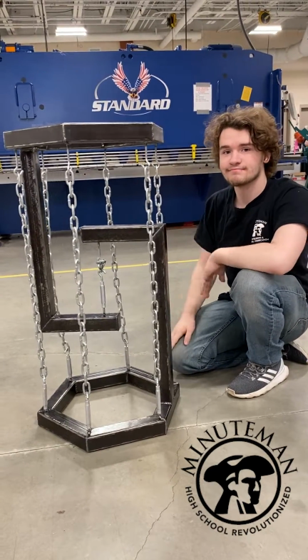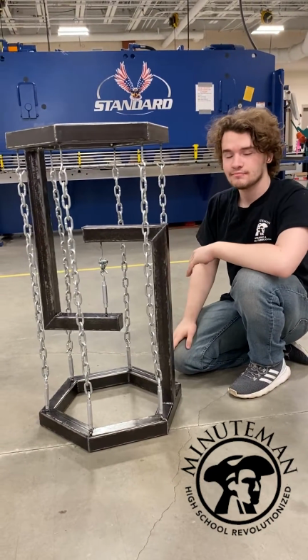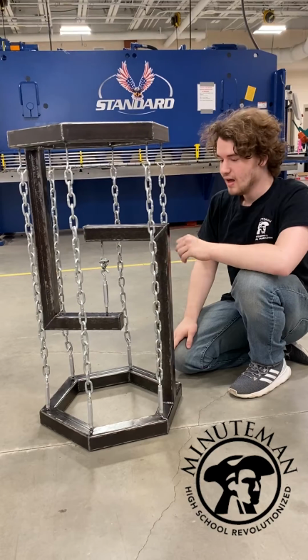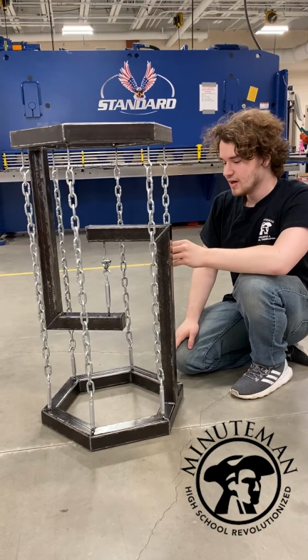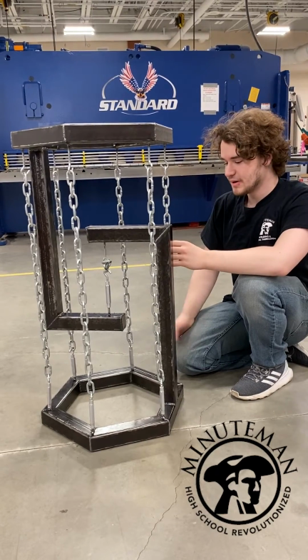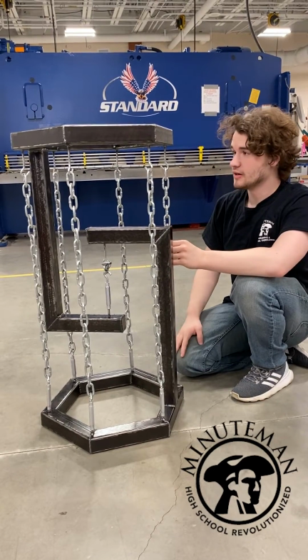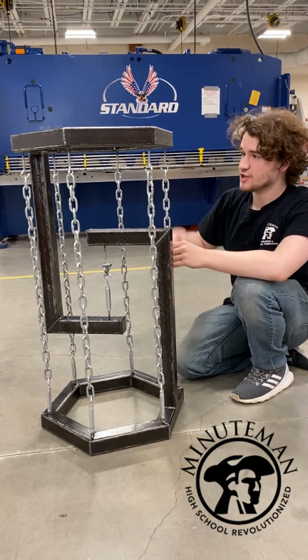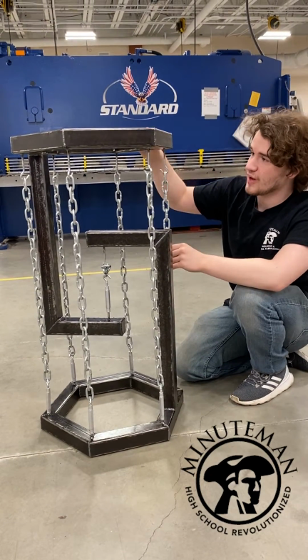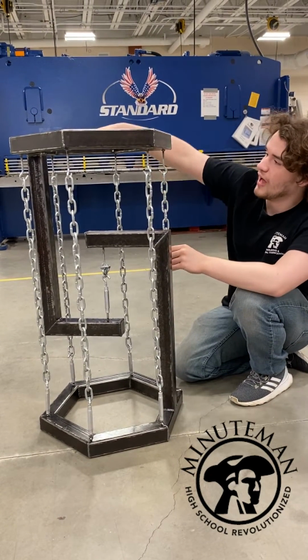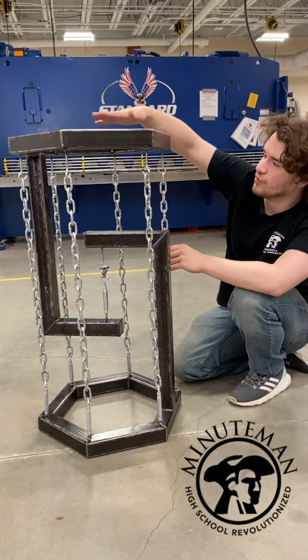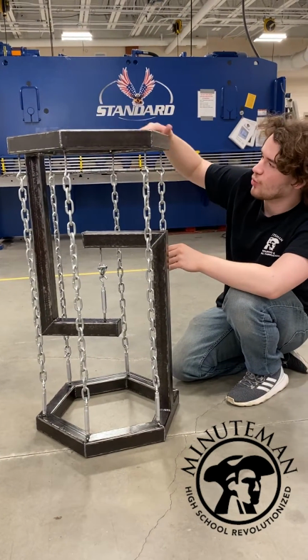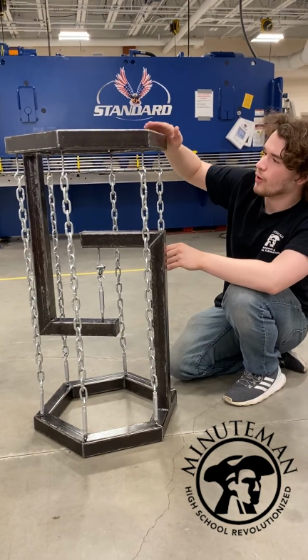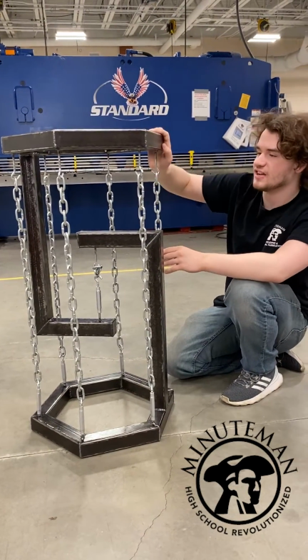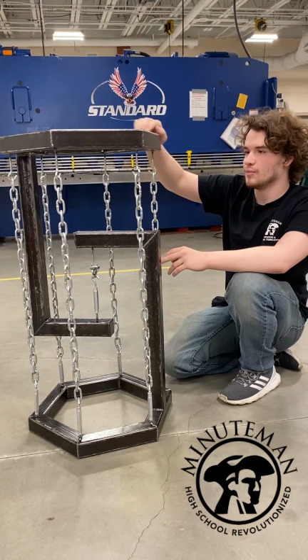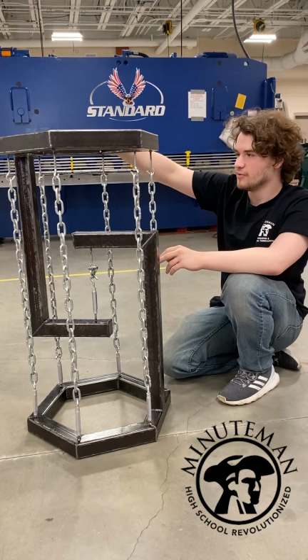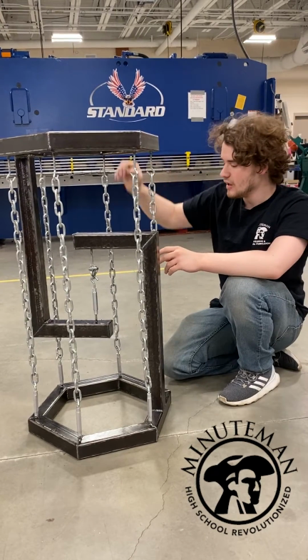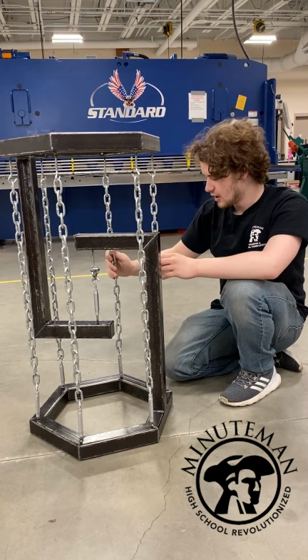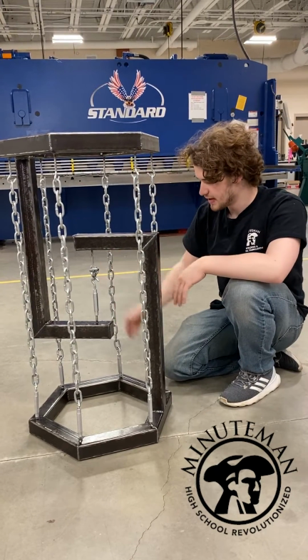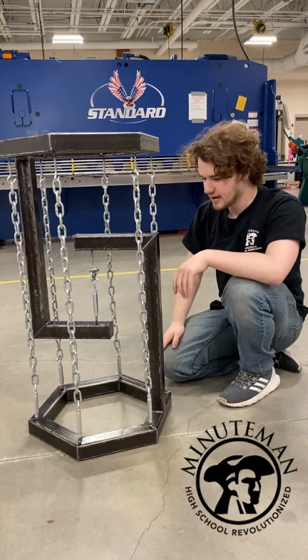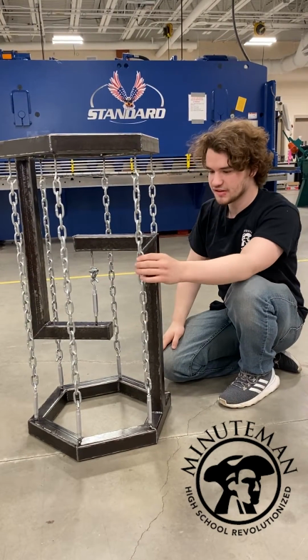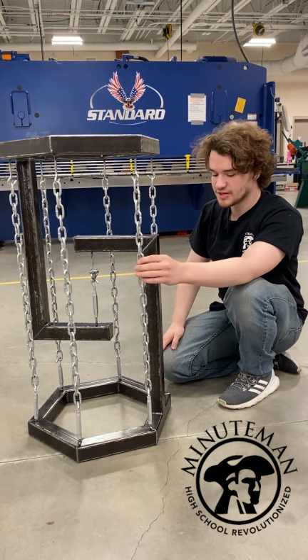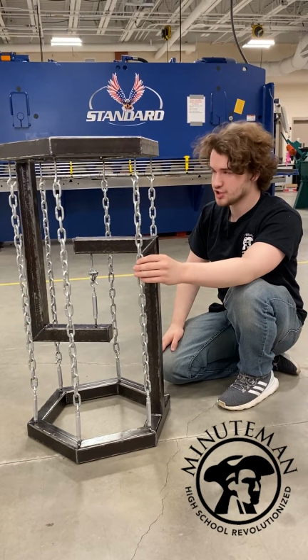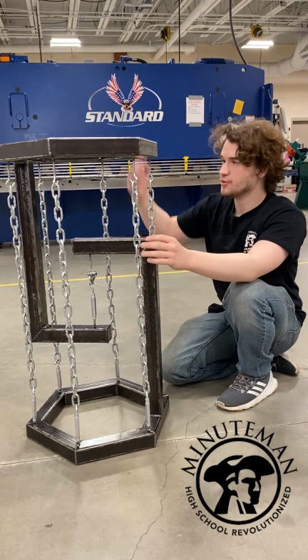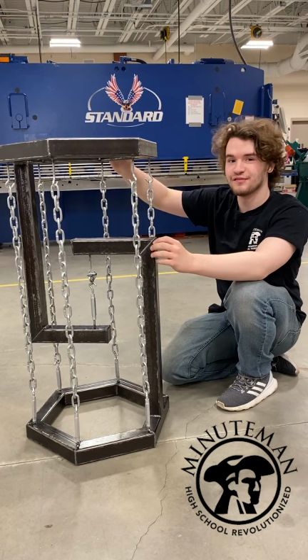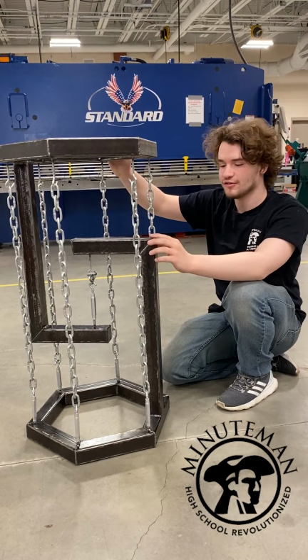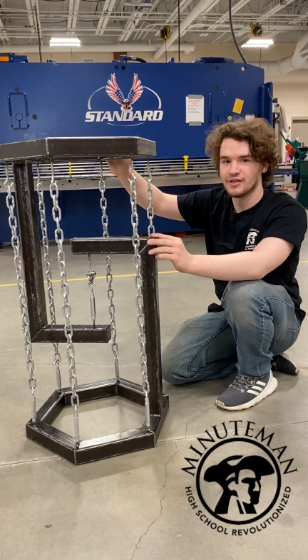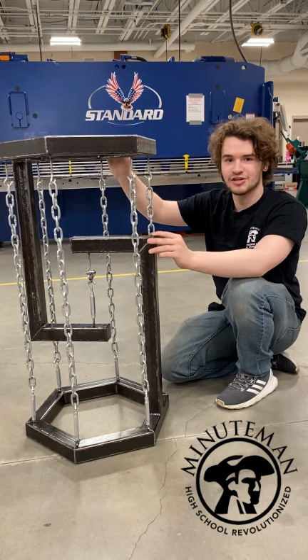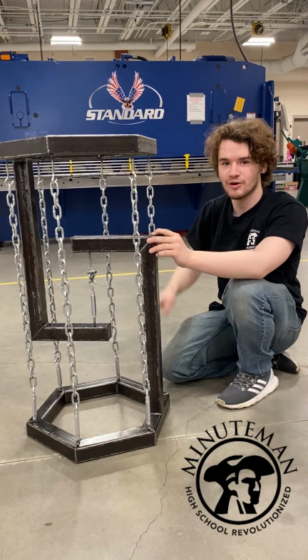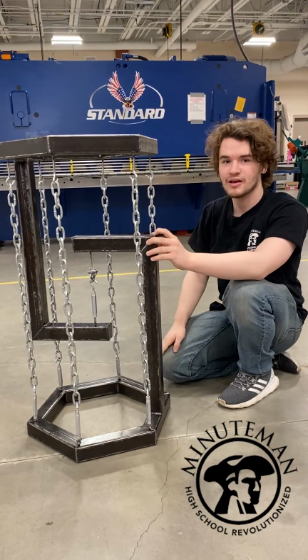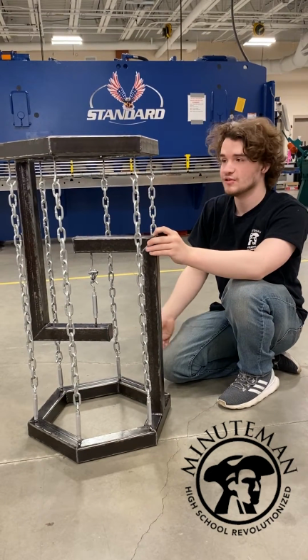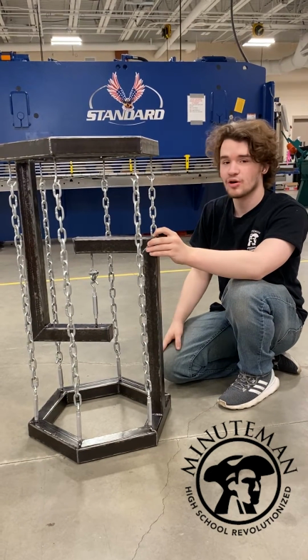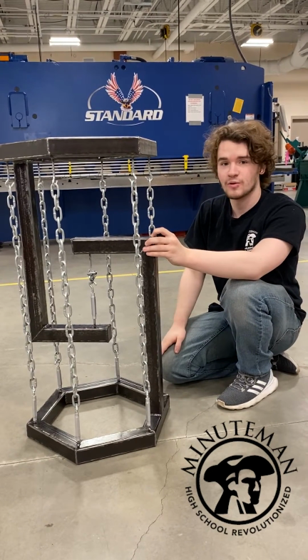What are you going to do with it? This is basically going to be some decoration in my home. I will put either a wood or glass tabletop on the top of it. But besides that, it's just going to be some decoration — you might put a vase of flowers or any other decoration you might want on it. It can be used as a bar table or whatnot.